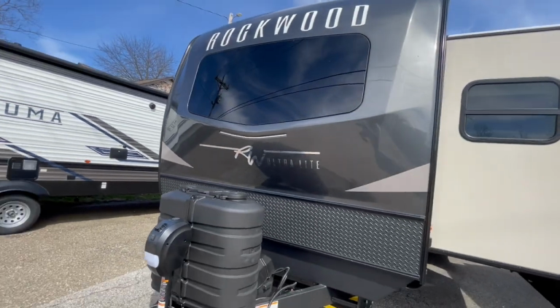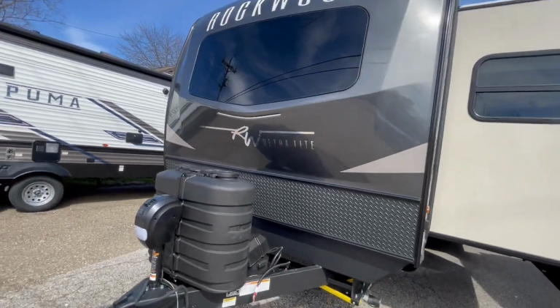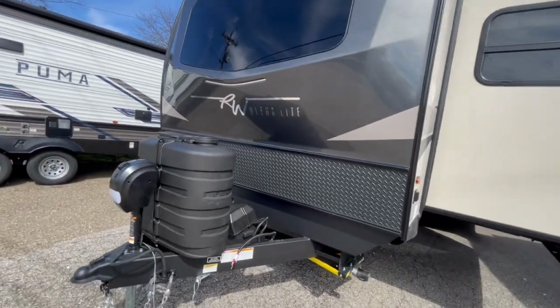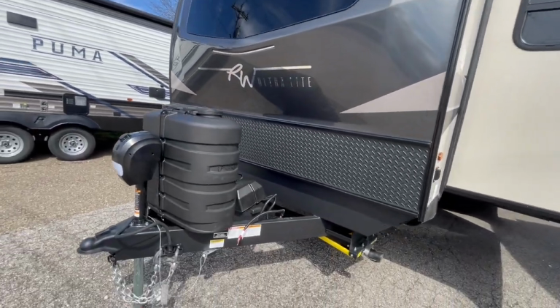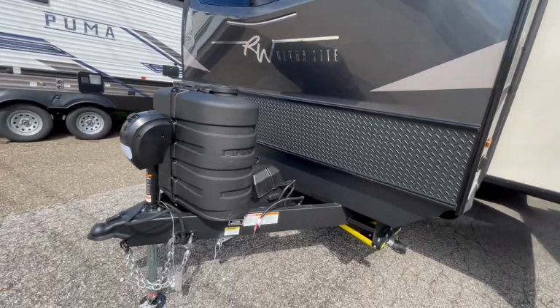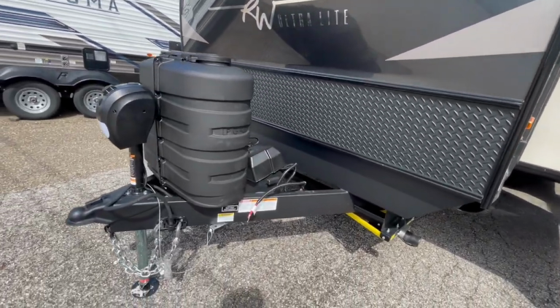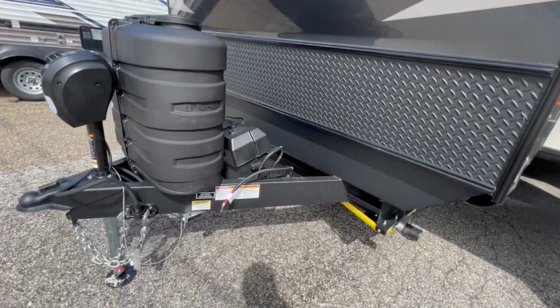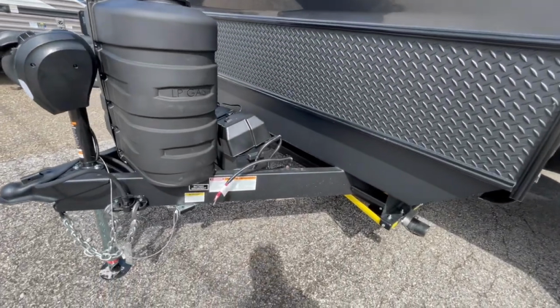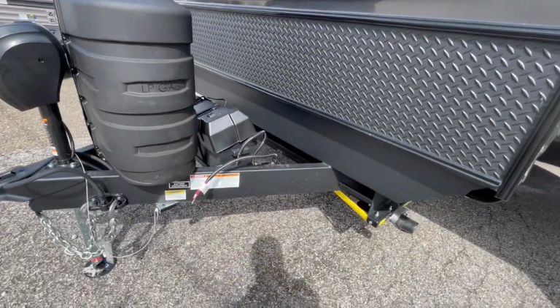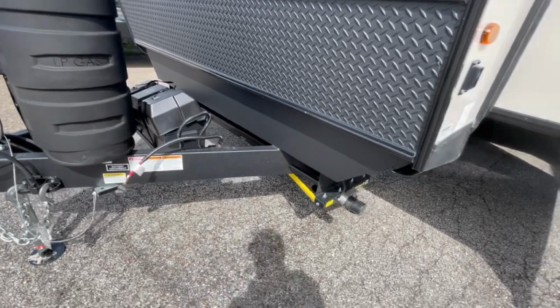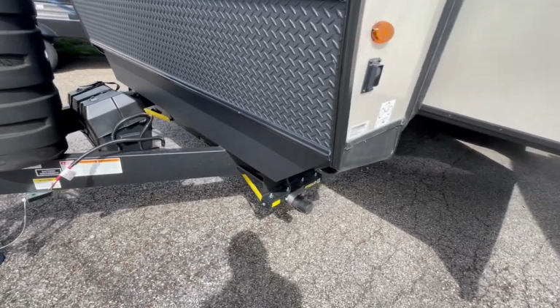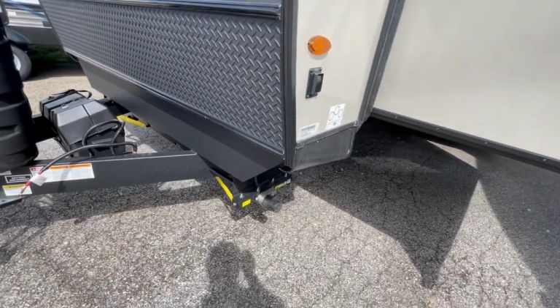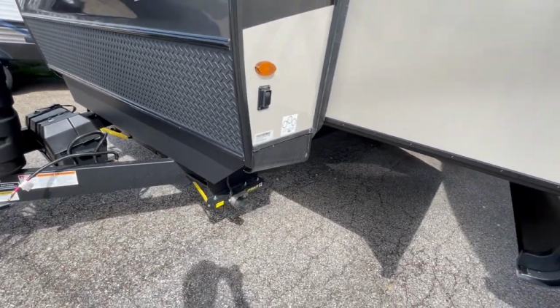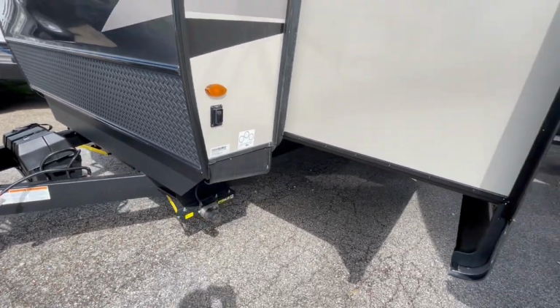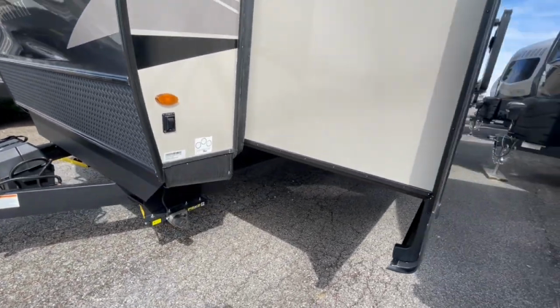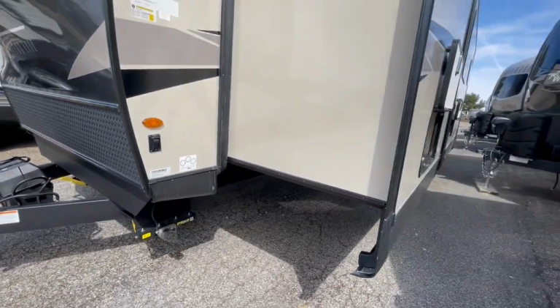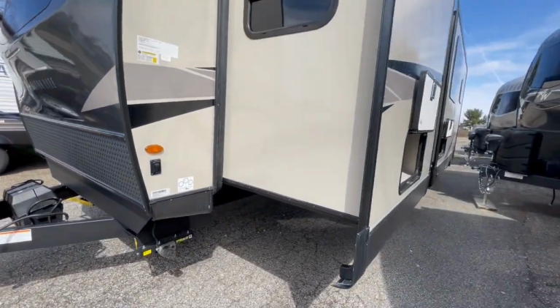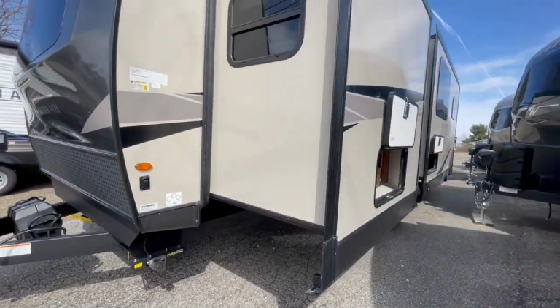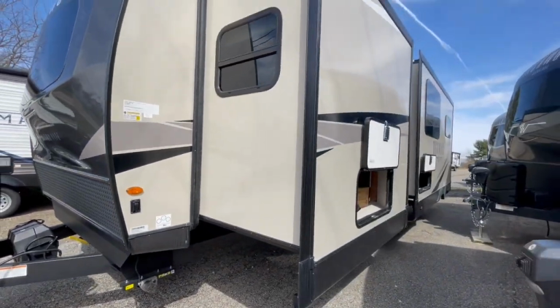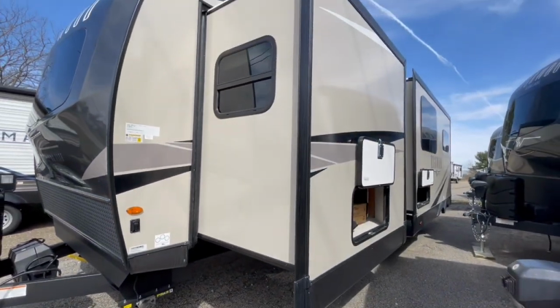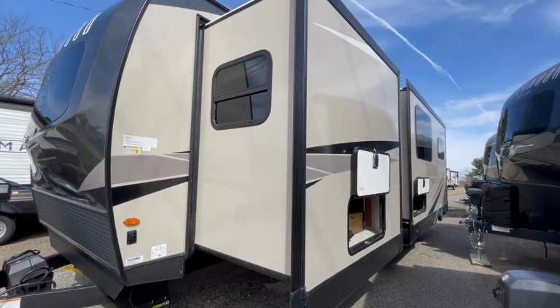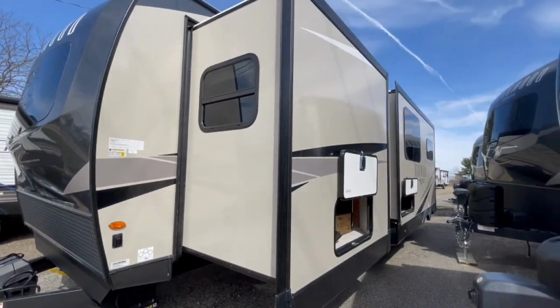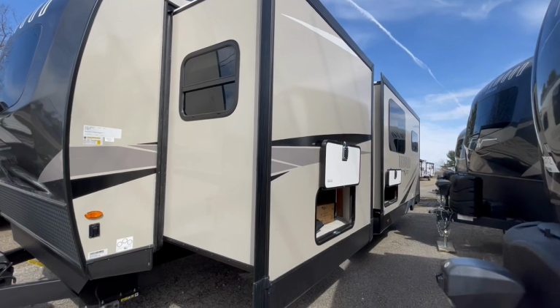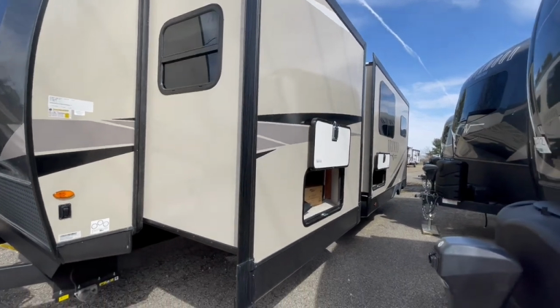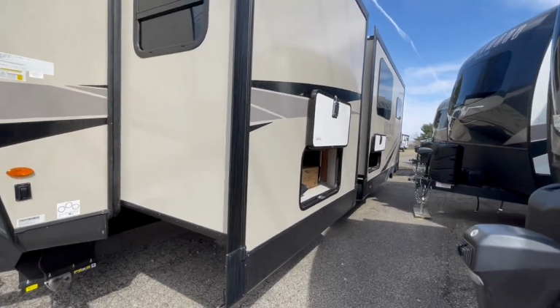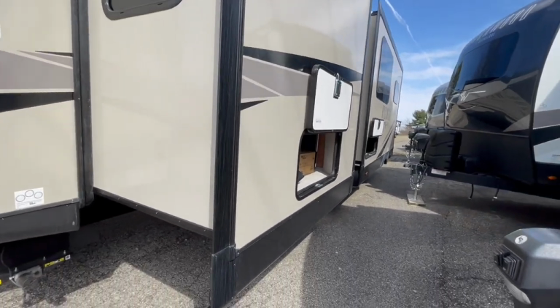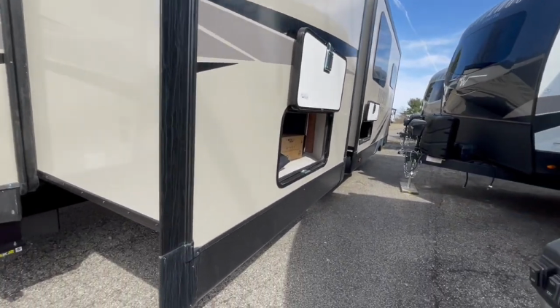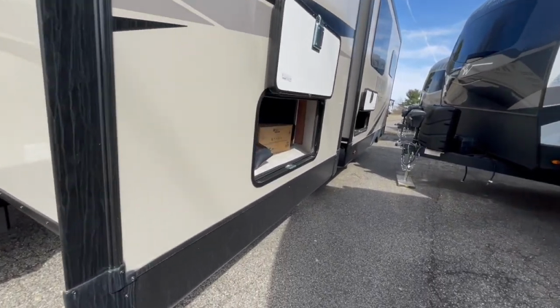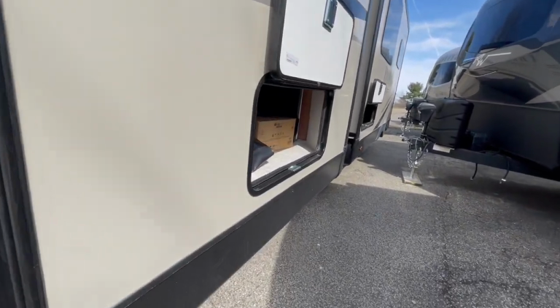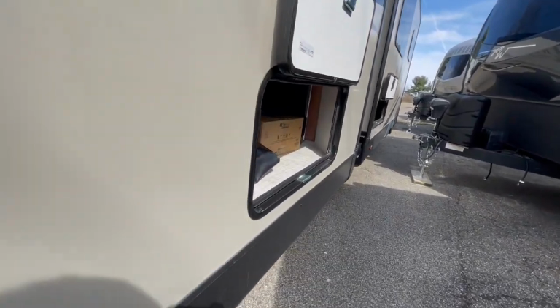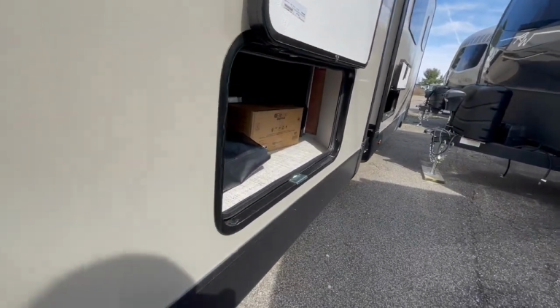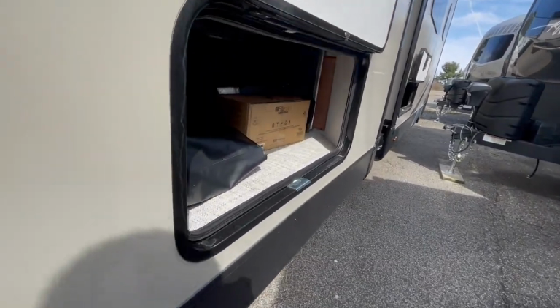It's equipped with fiberglass sidewalls and a gel coat front cap. It has 230-pound LP tanks, a power tongue jack, power stabilizer jacks, and a fully enclosed heated underbelly with heated holding tanks.